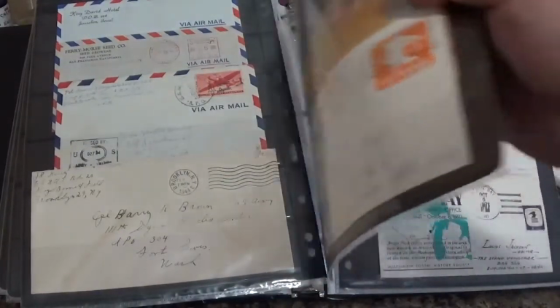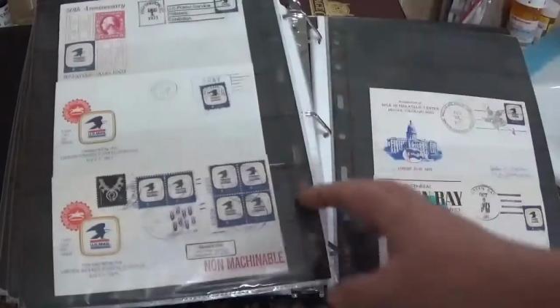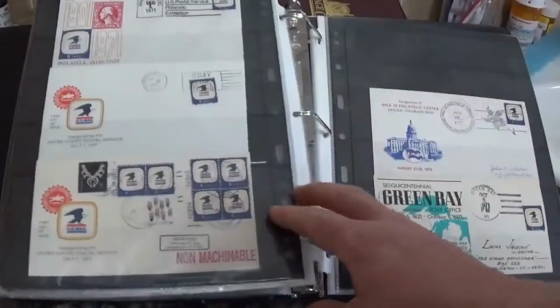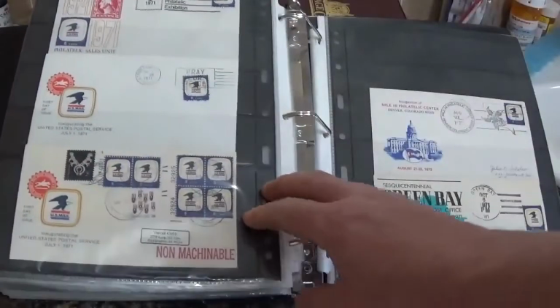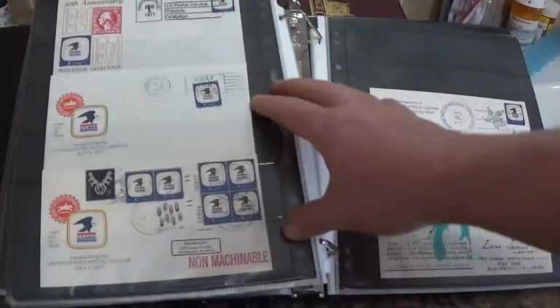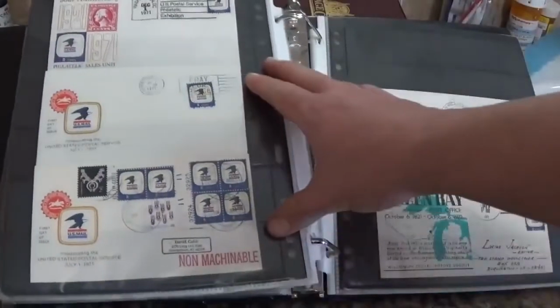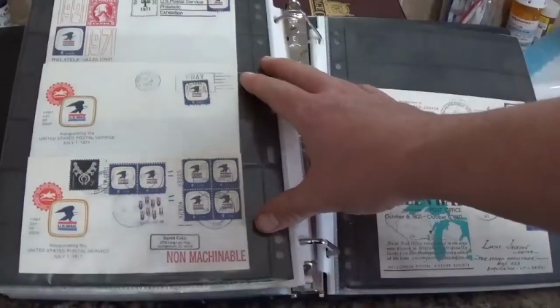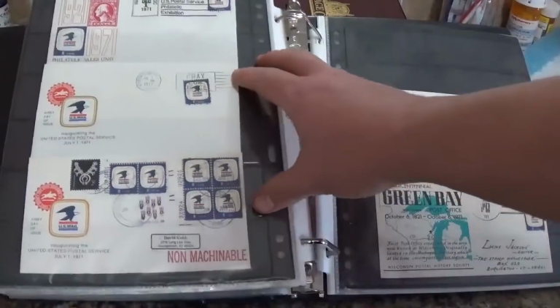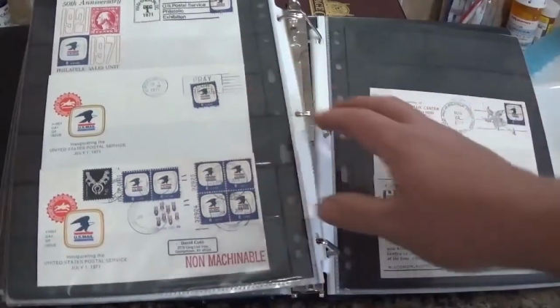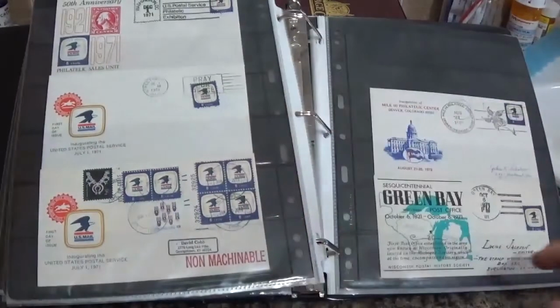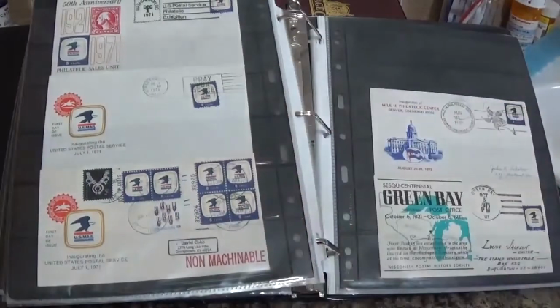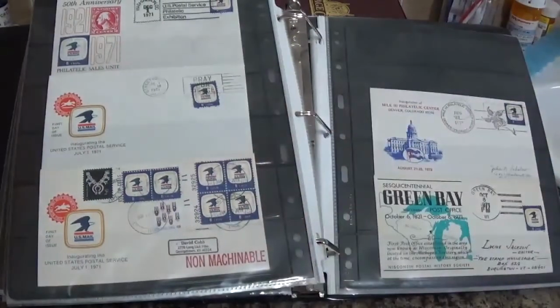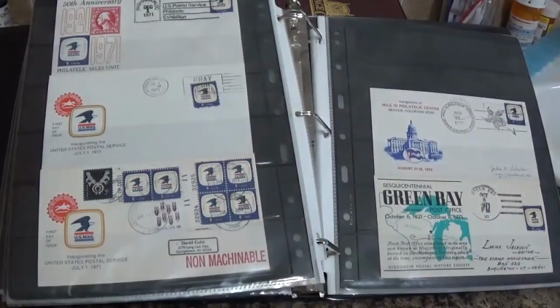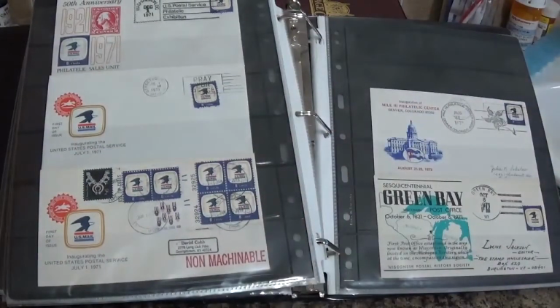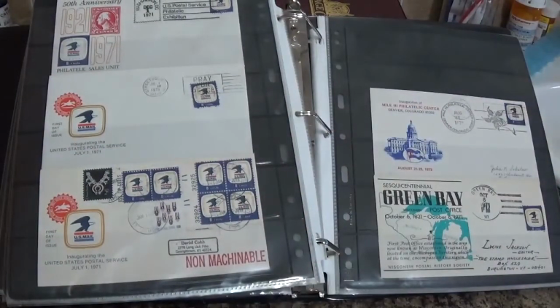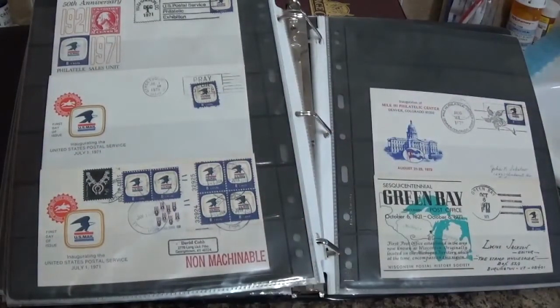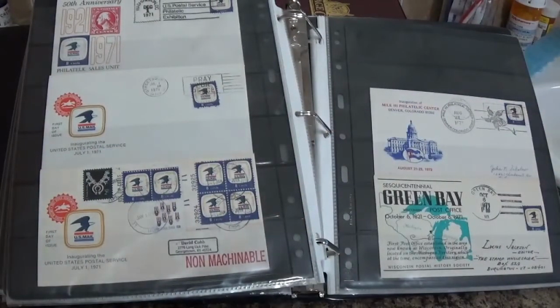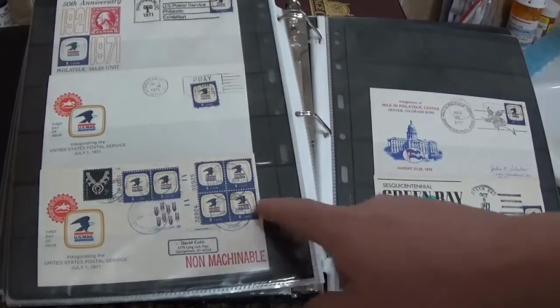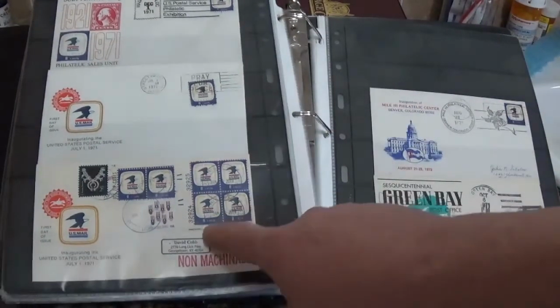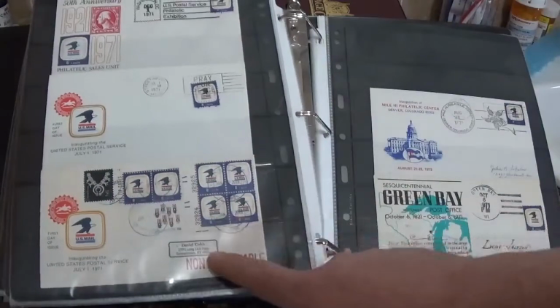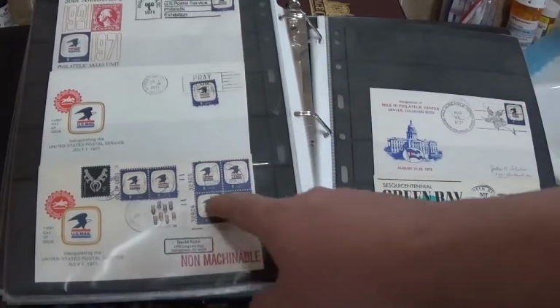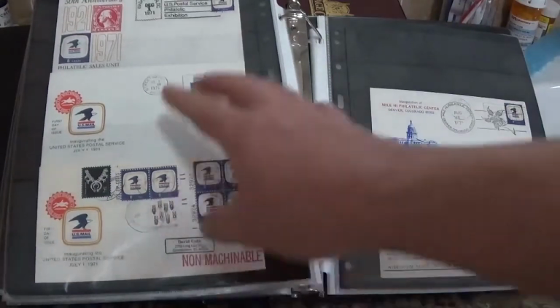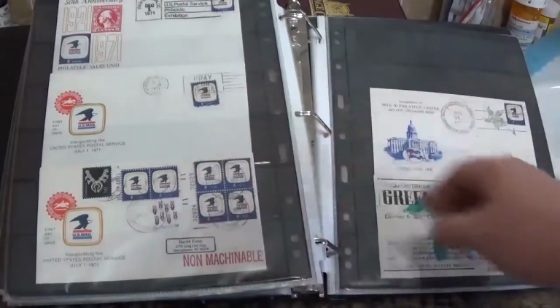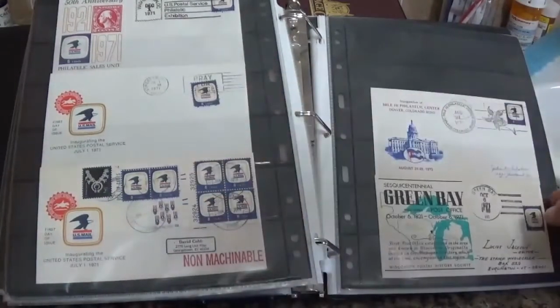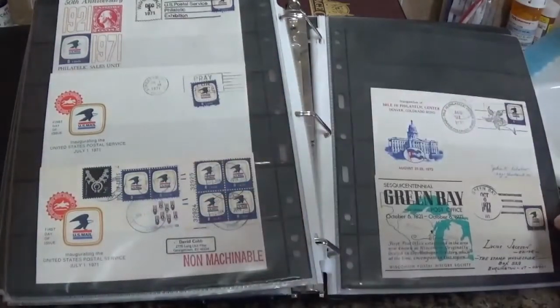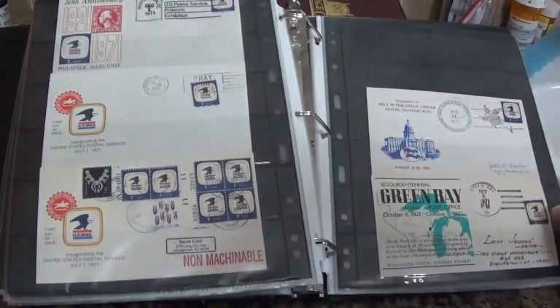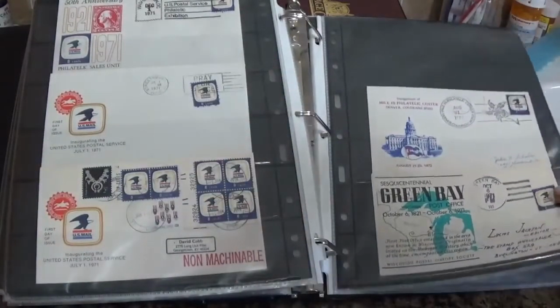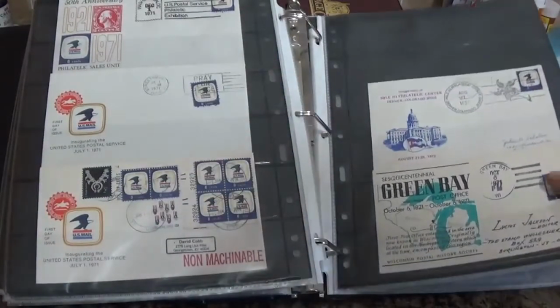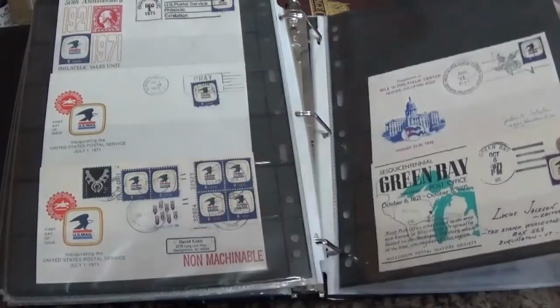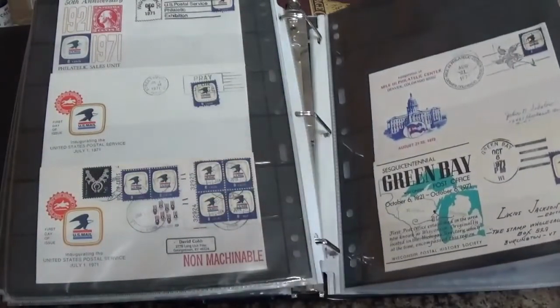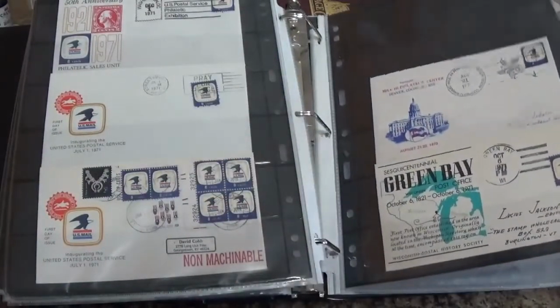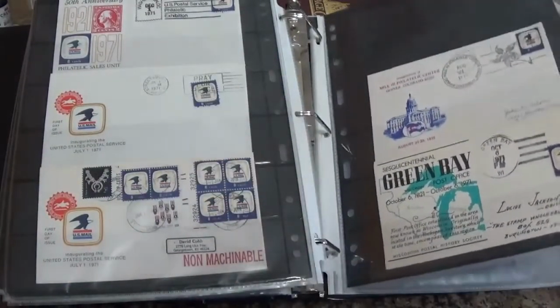I haven't actually decided how I'm going to organize these. I just have them in here to get them in binders and out of boxes. This is one of my favorite stamps and one of my favorite covers — I actually have several different ones.